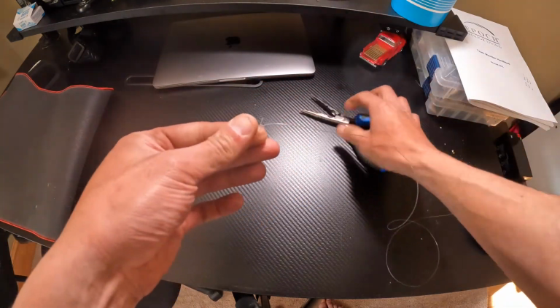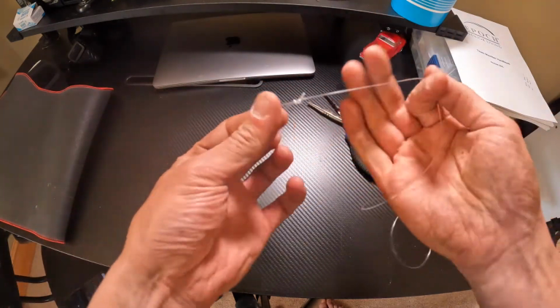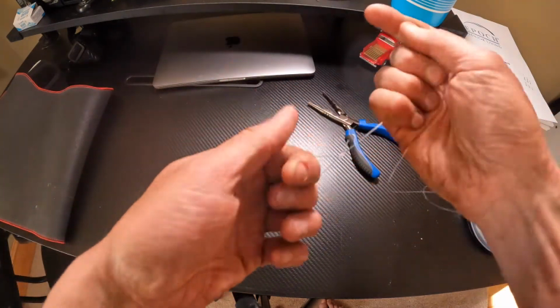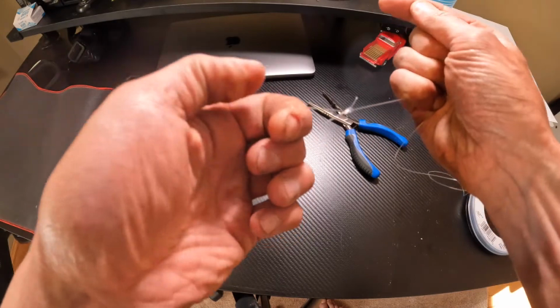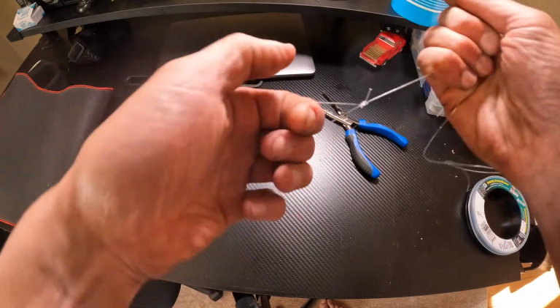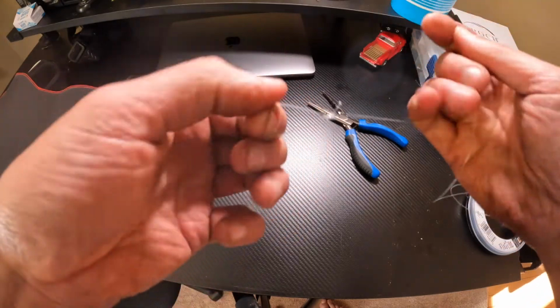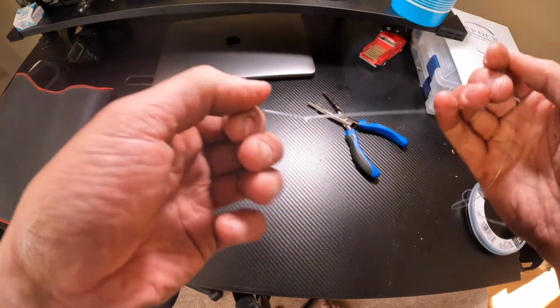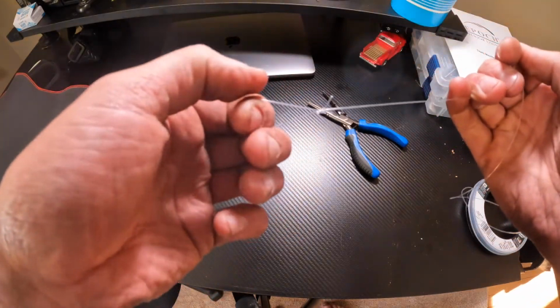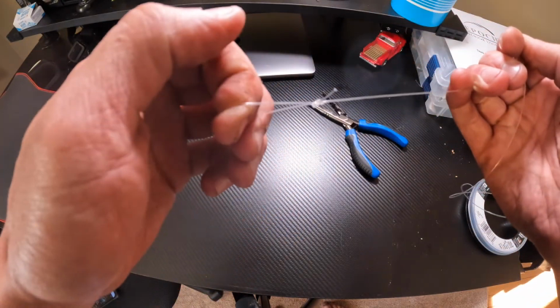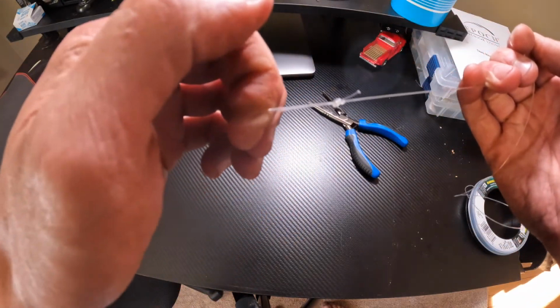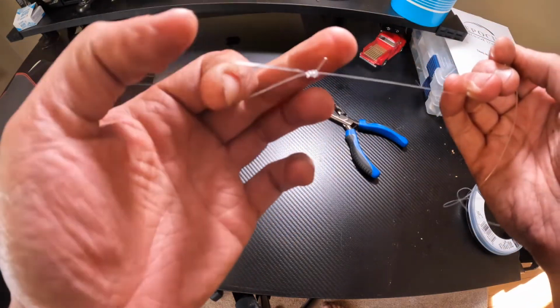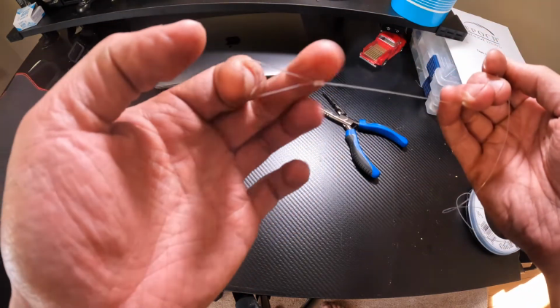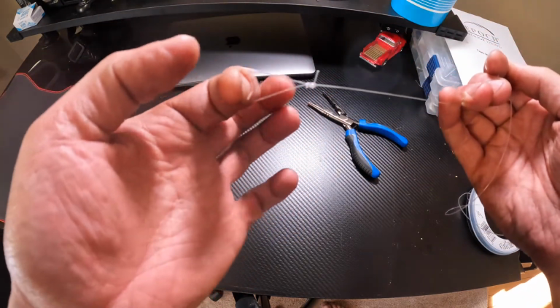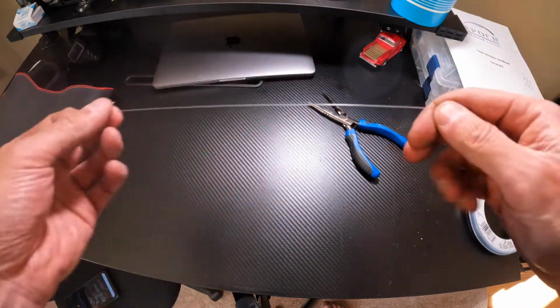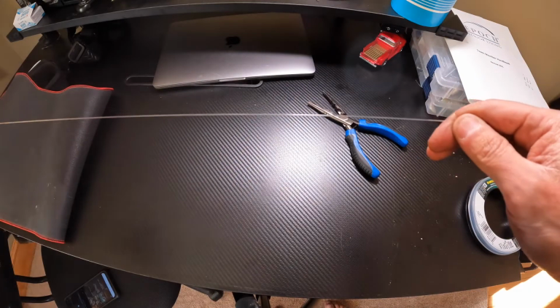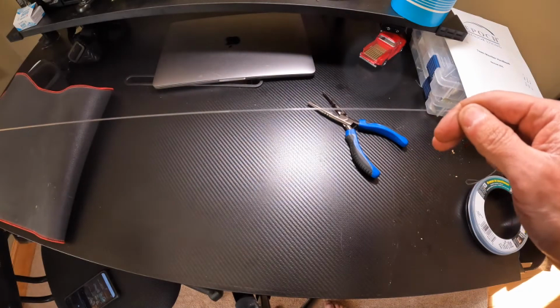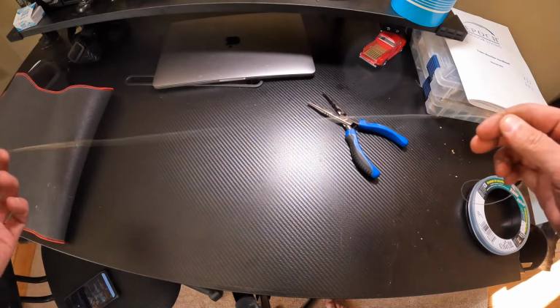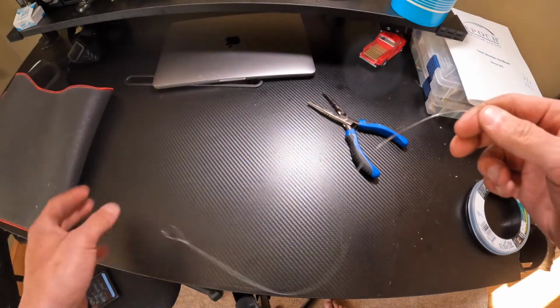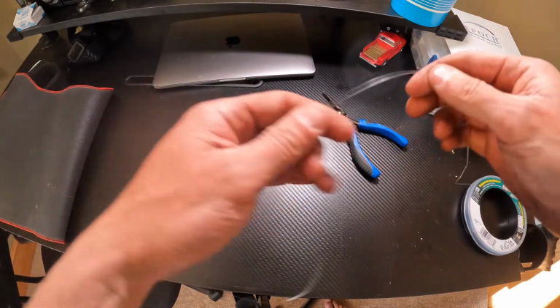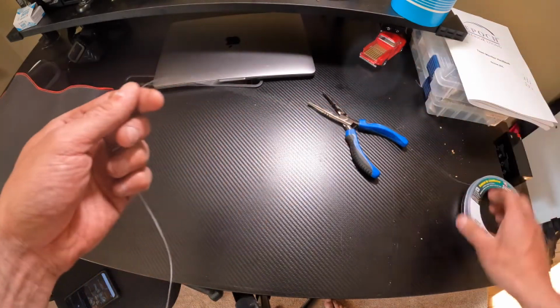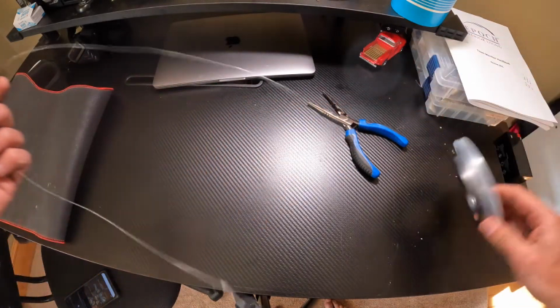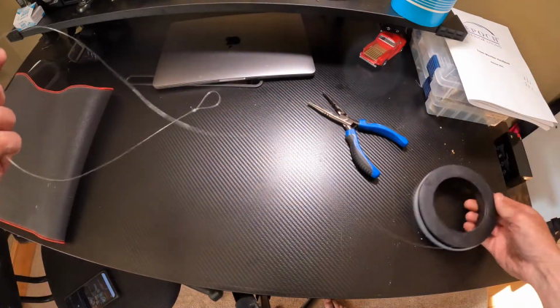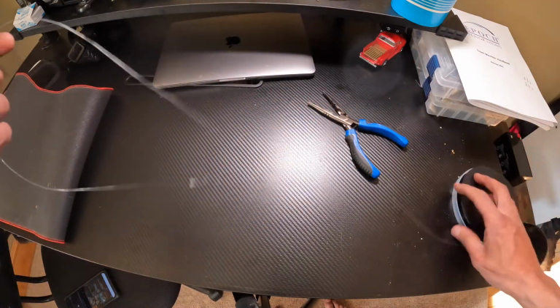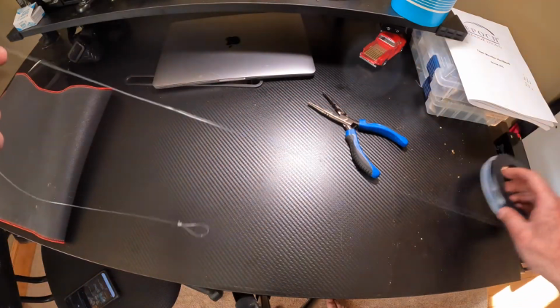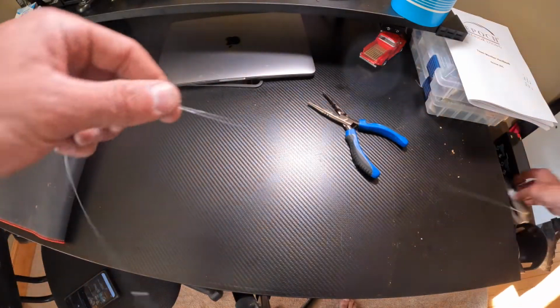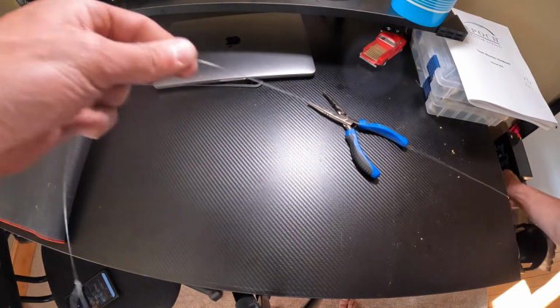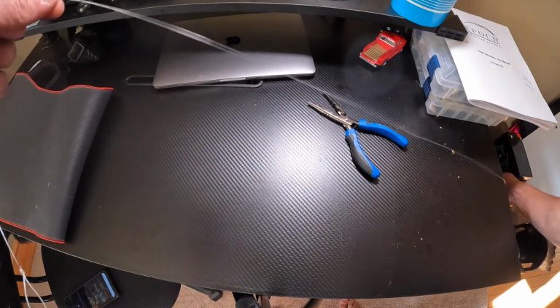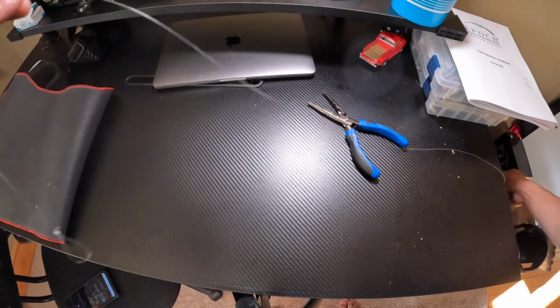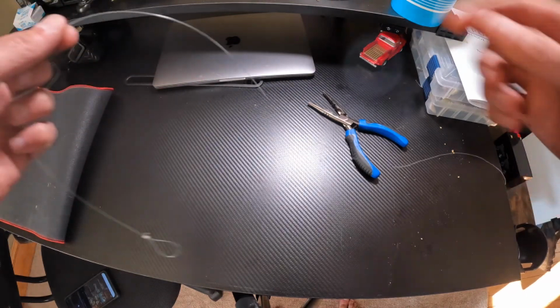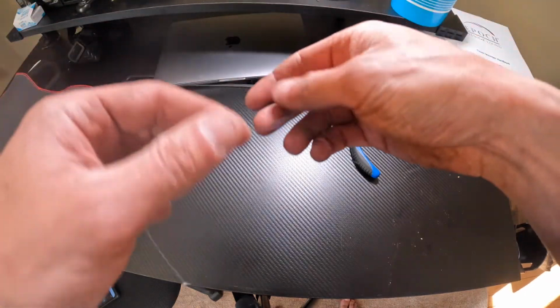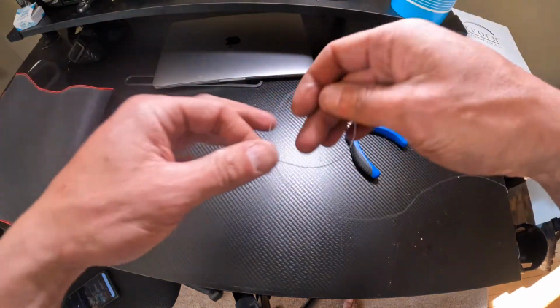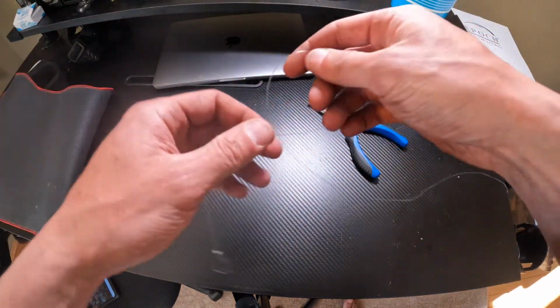Usually just leave about a quarter inch or so just in case there's still enough tag for the line to catch. Then this next part is the dropper loop — I'm going to try to do this in front of the camera, though I've never done it at this angle.